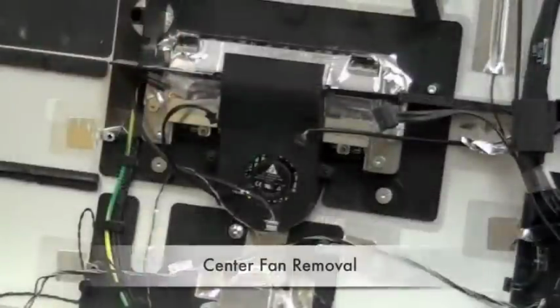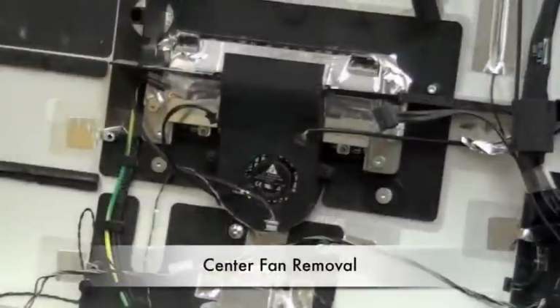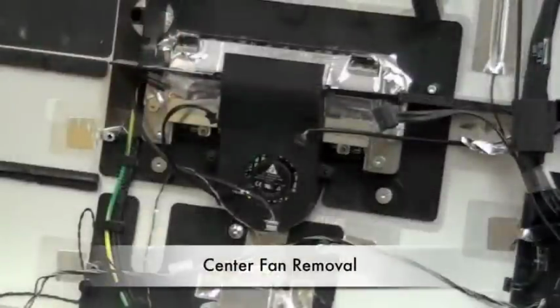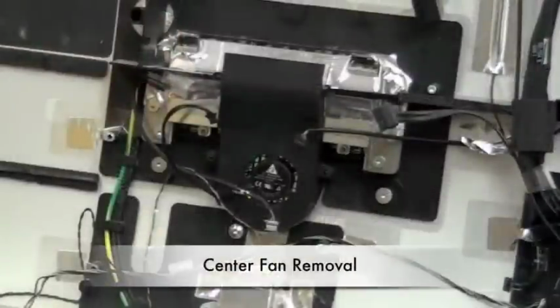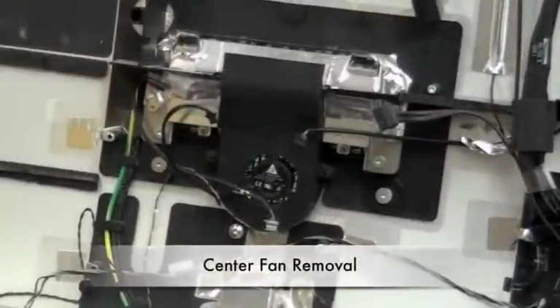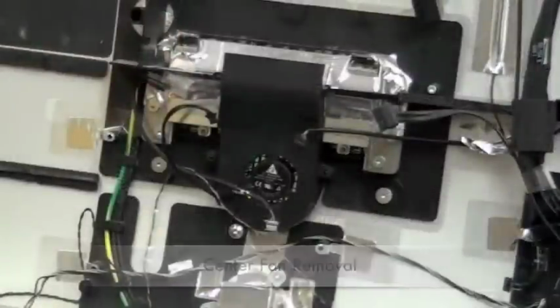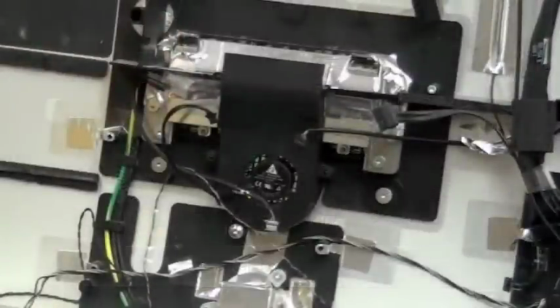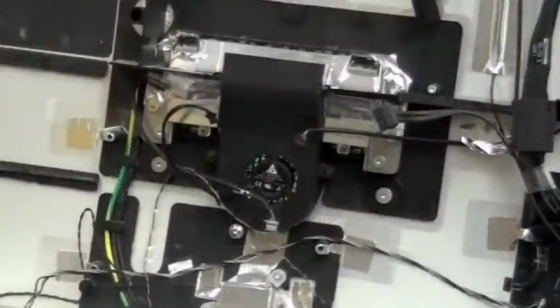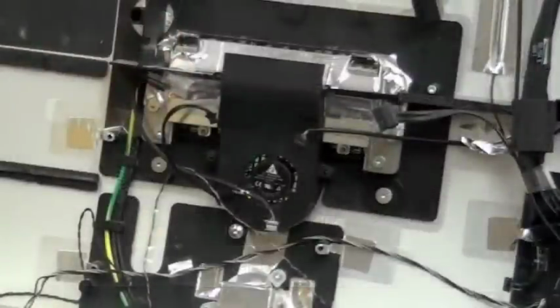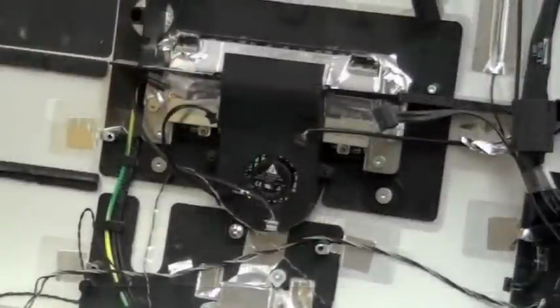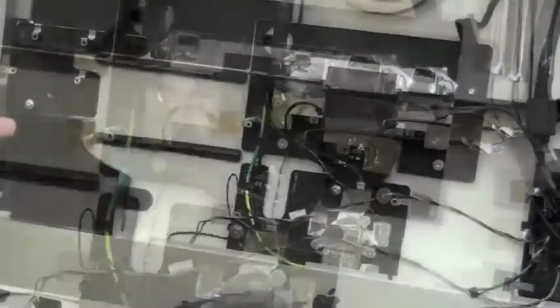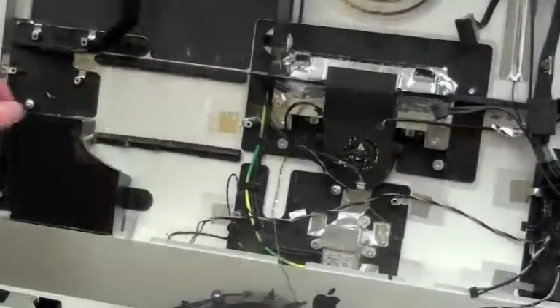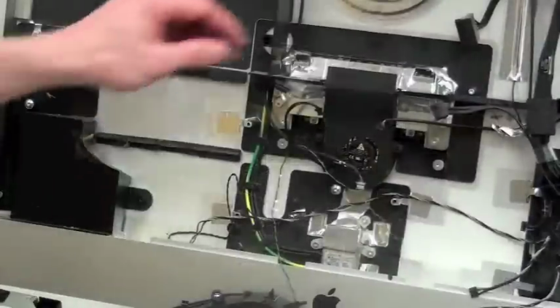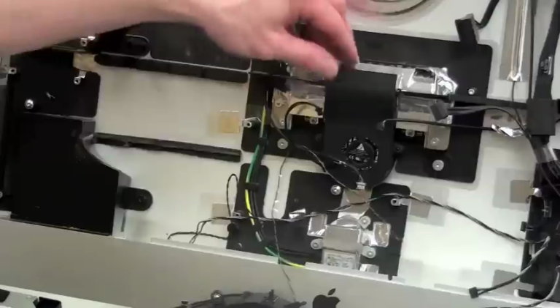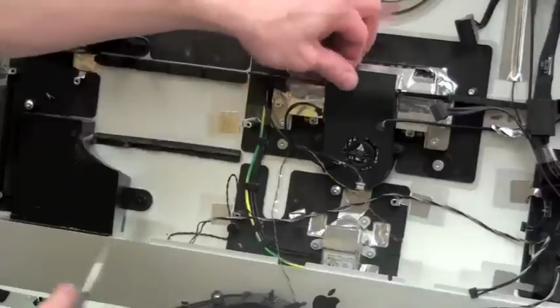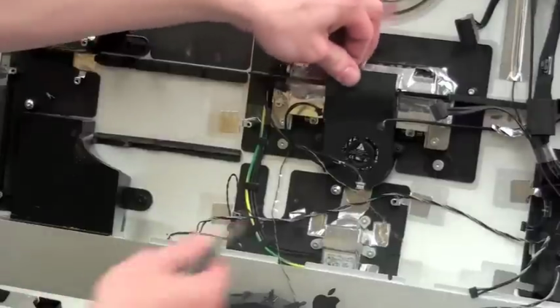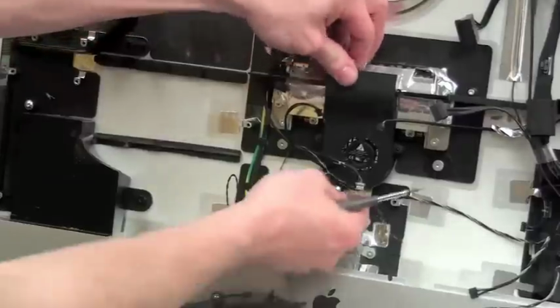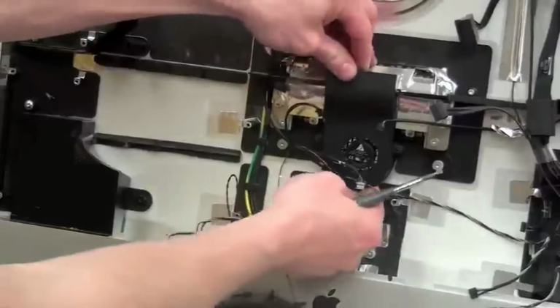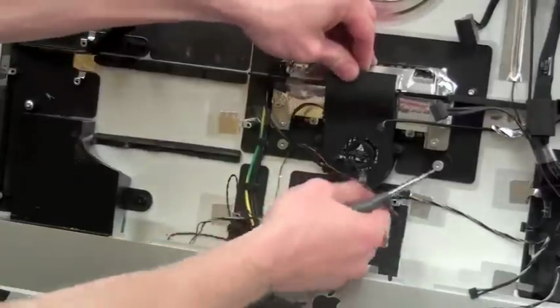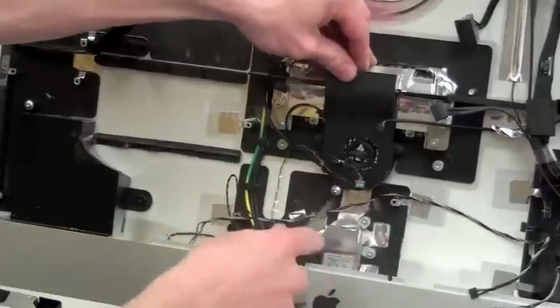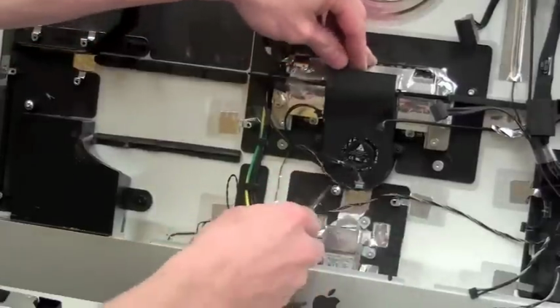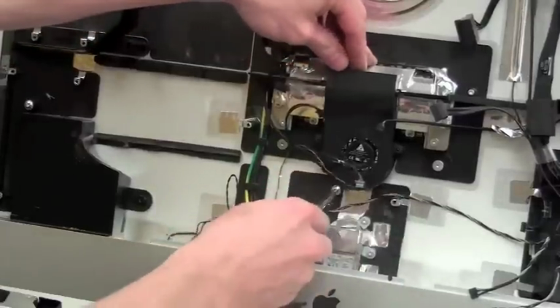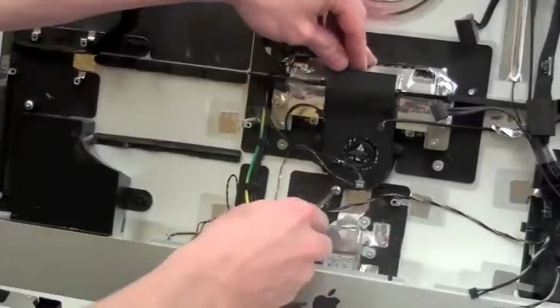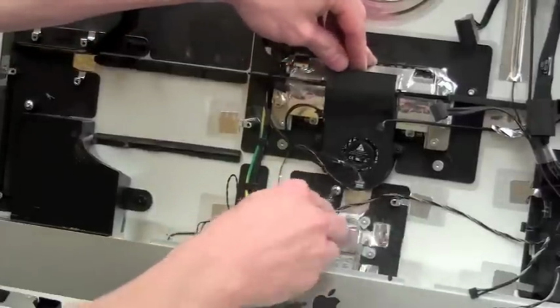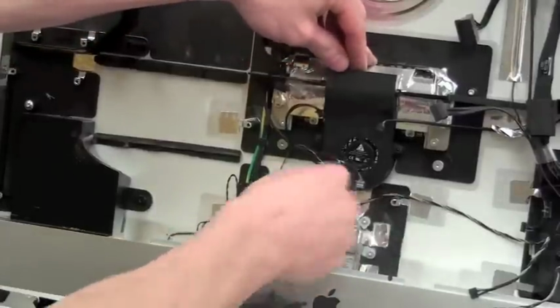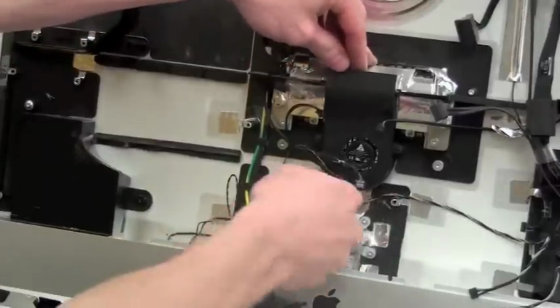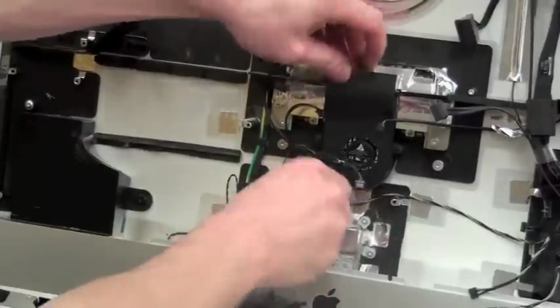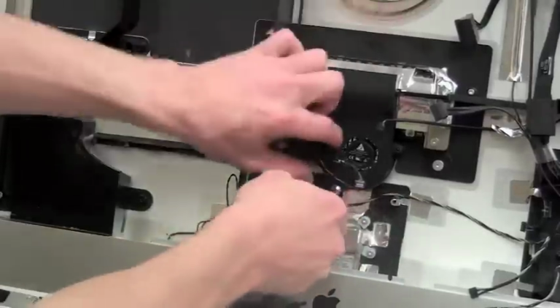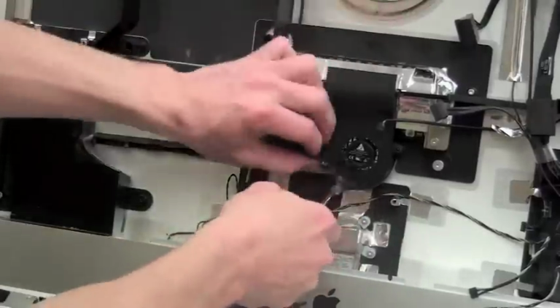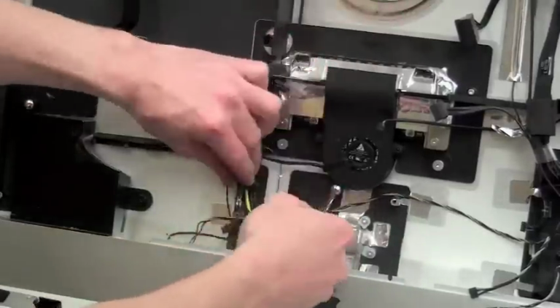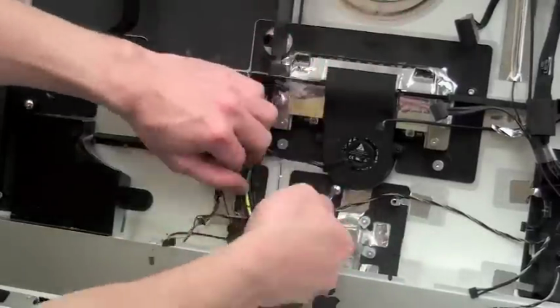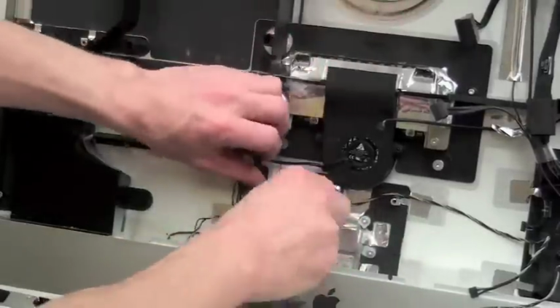For center fan removal, there is only one T8 screw that has to be removed to take out the center fan.